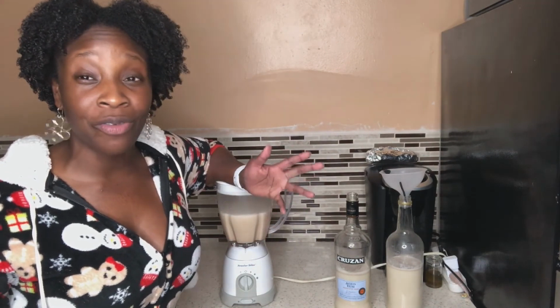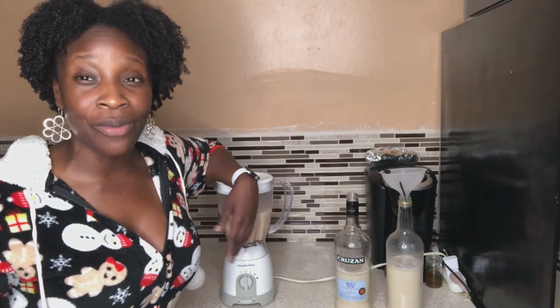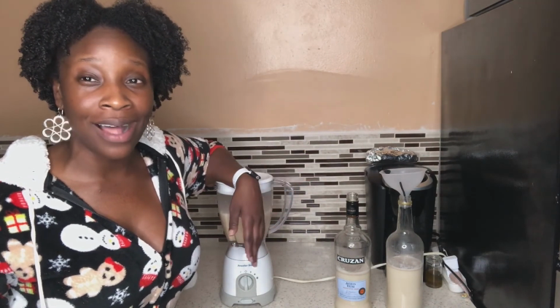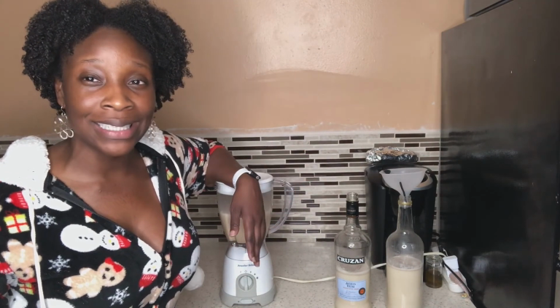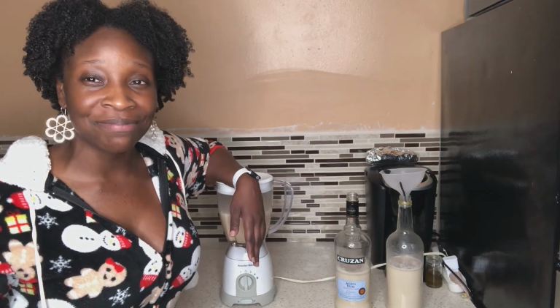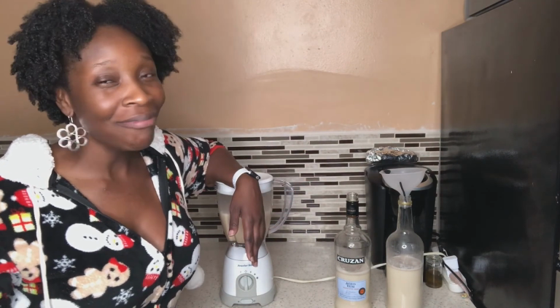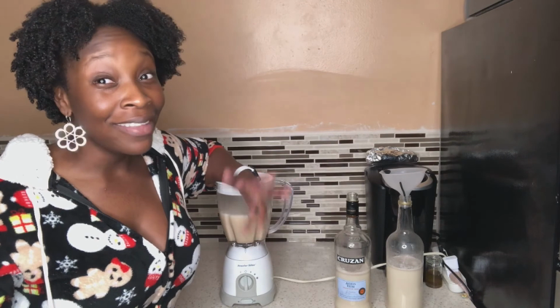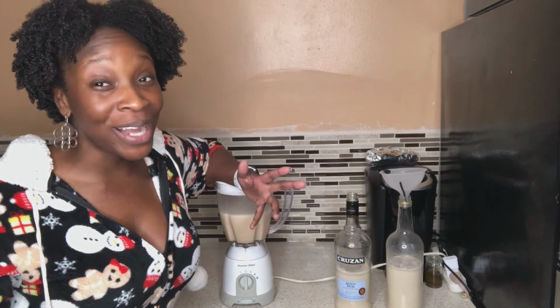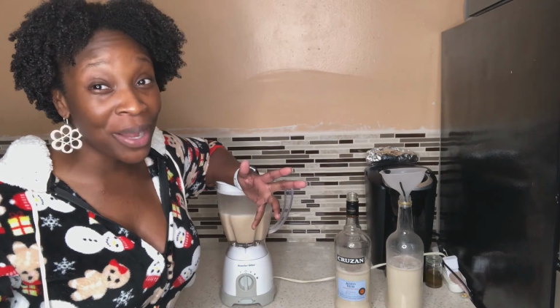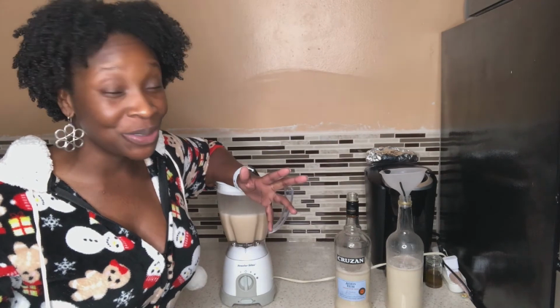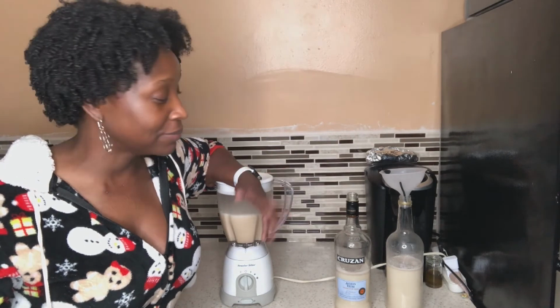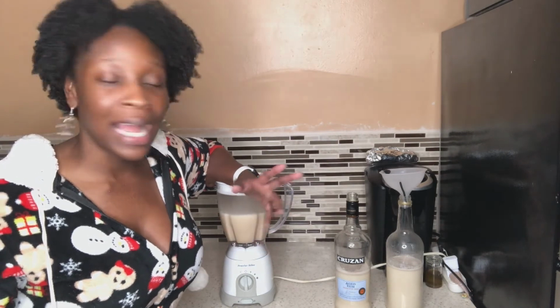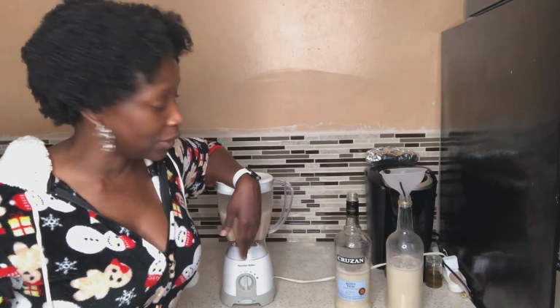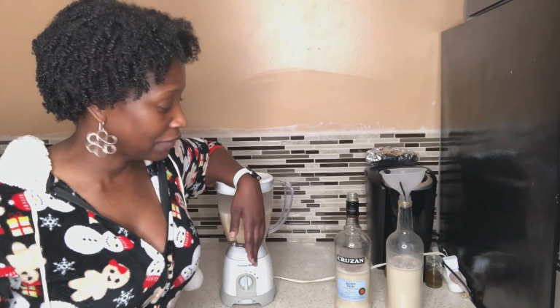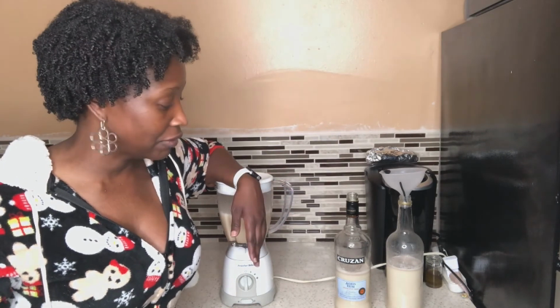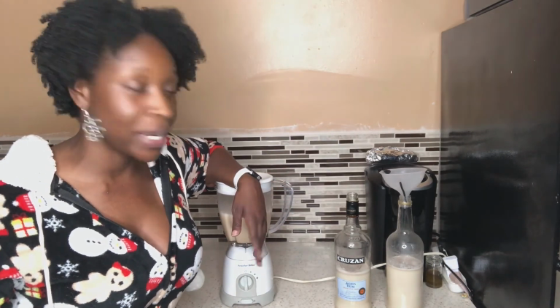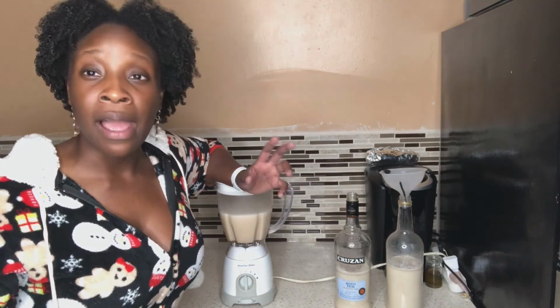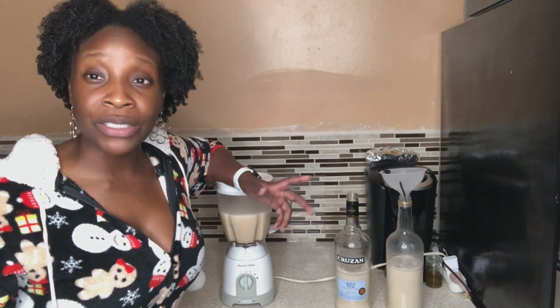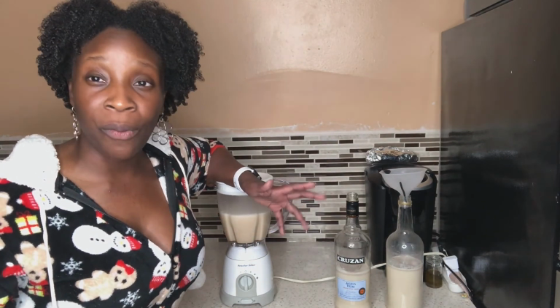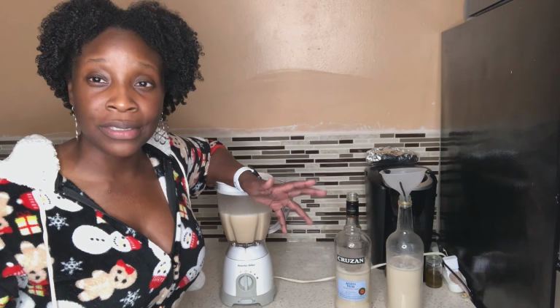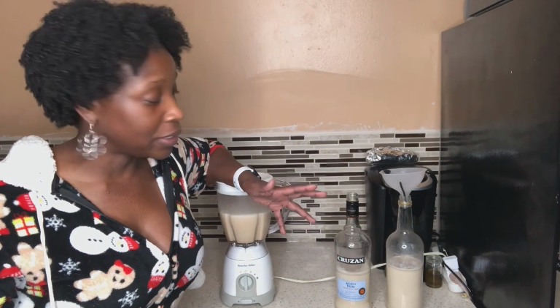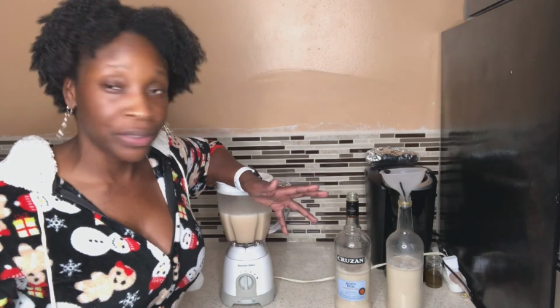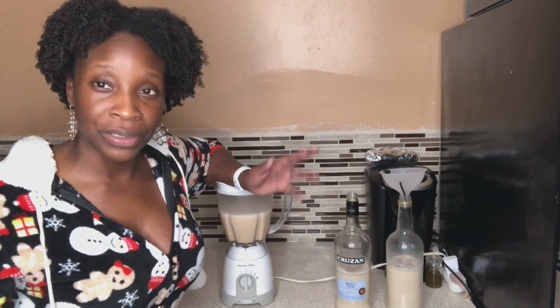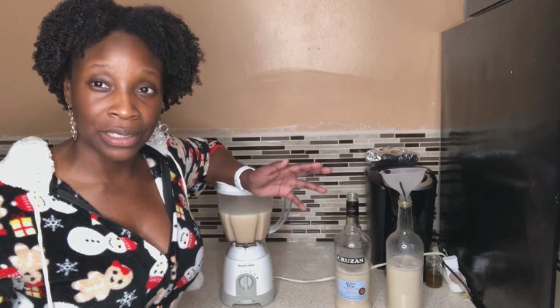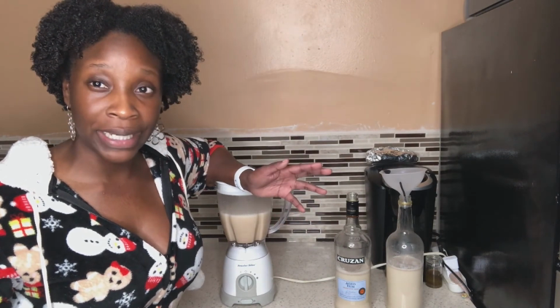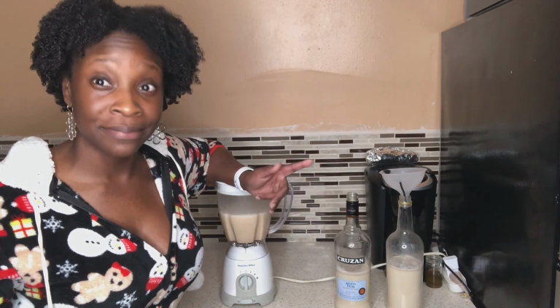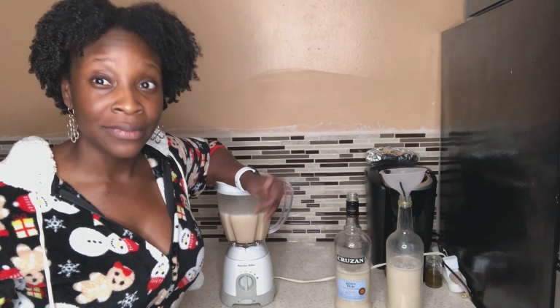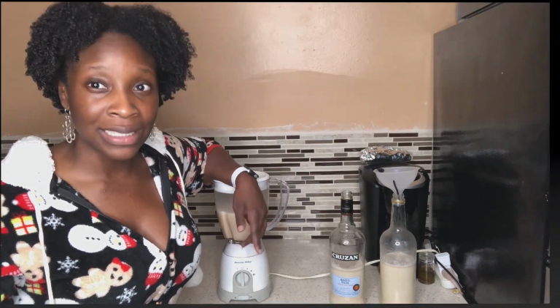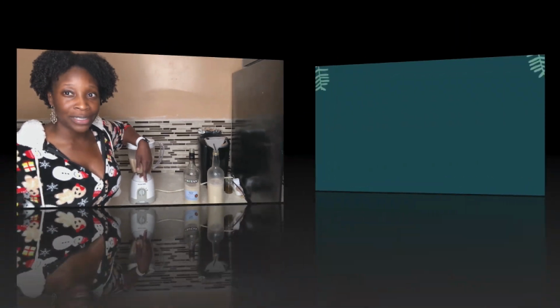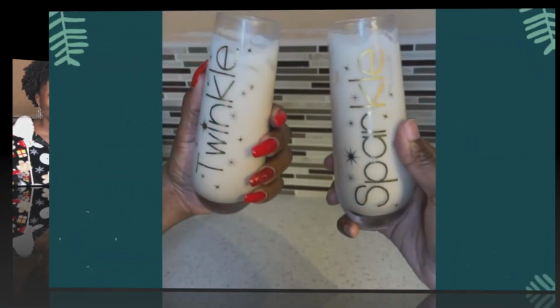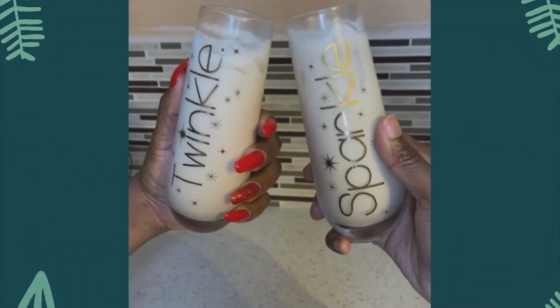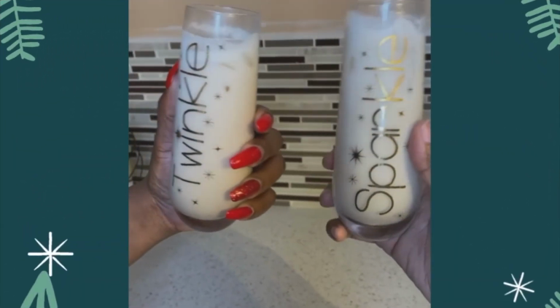Thank you guys so much for tuning in — actually, we're not finishing the video yet! I'm going to pour out some coquito for you so you can see us drink it. That's important.